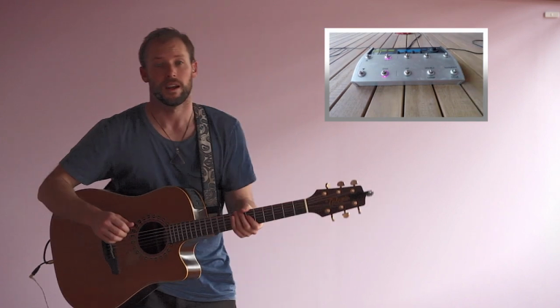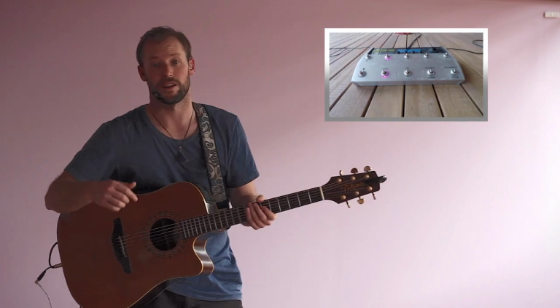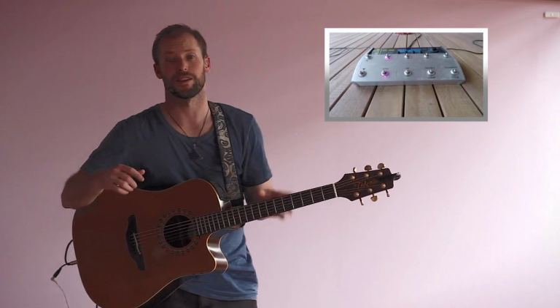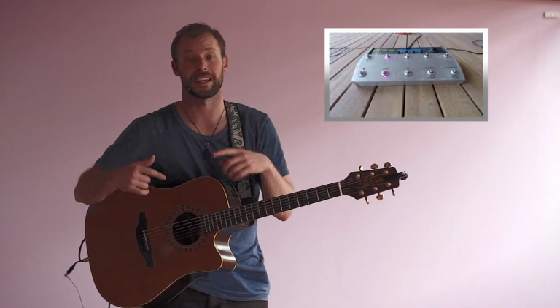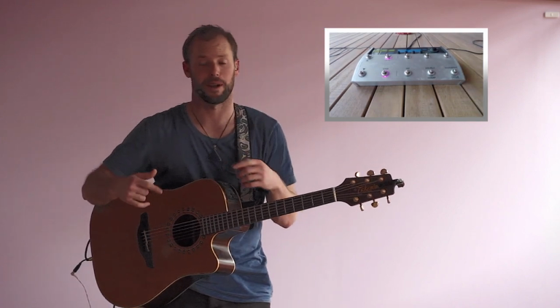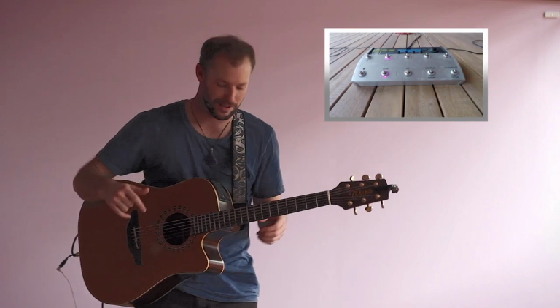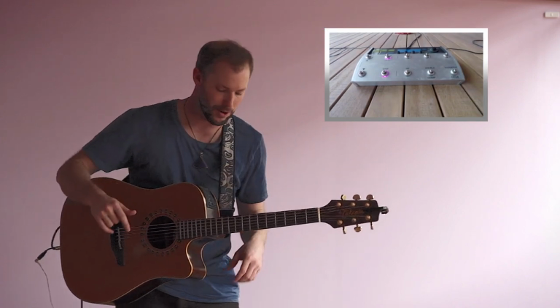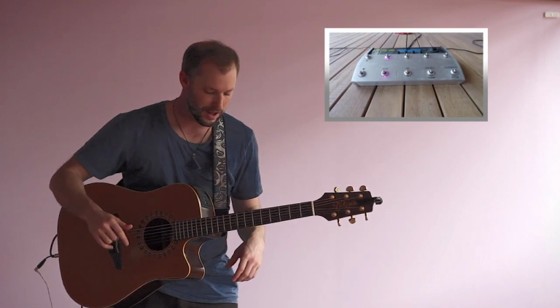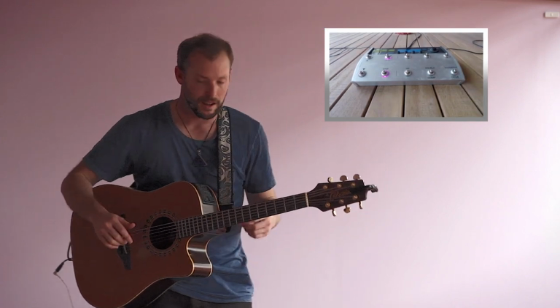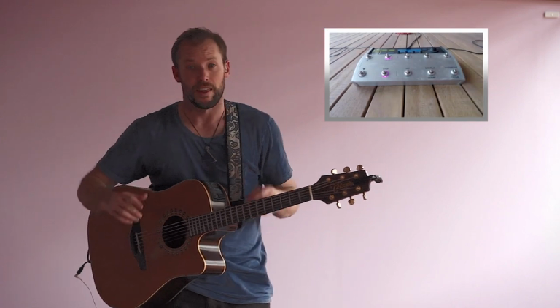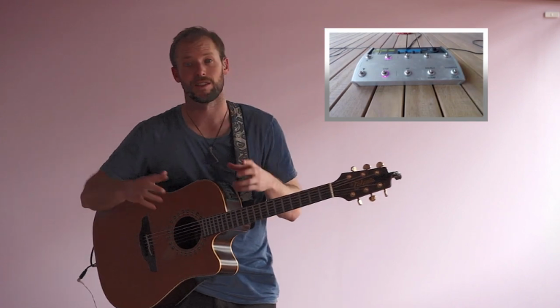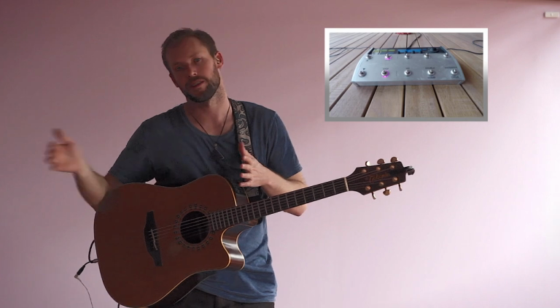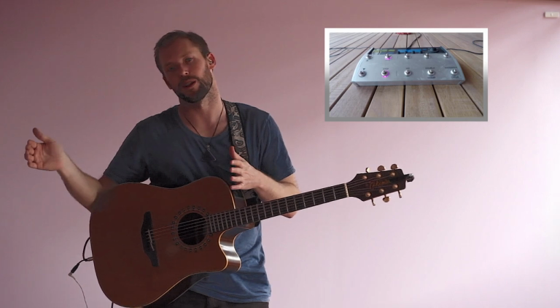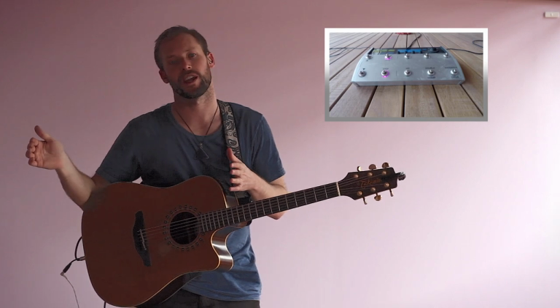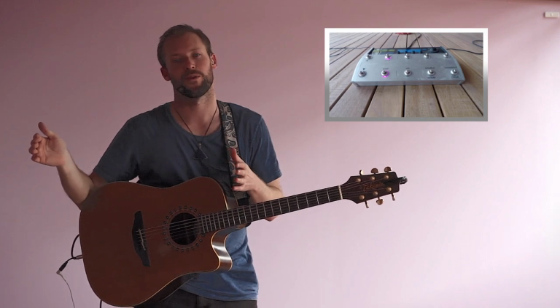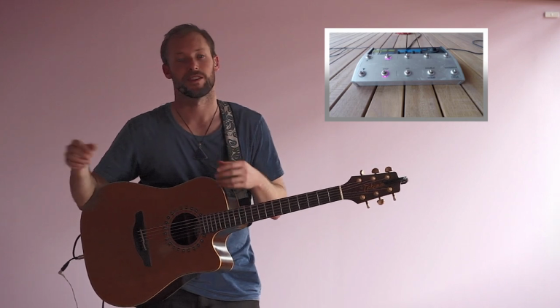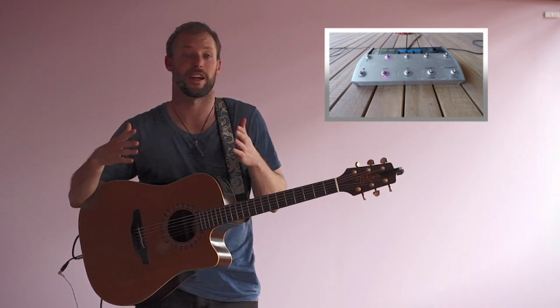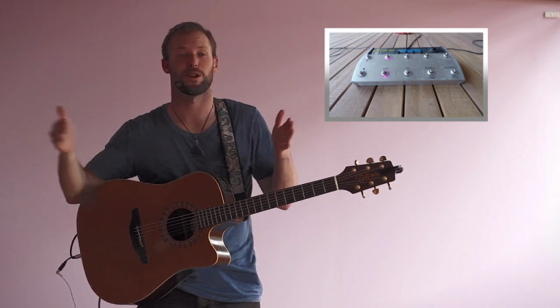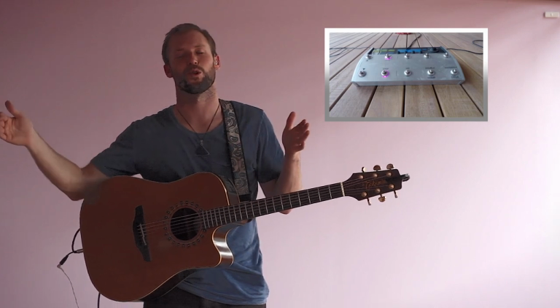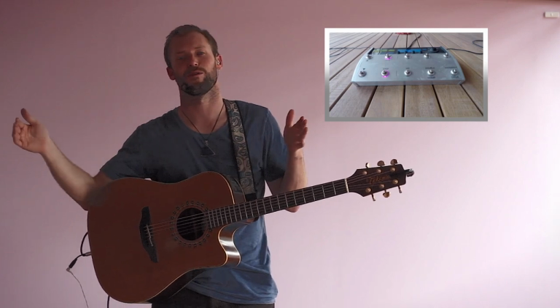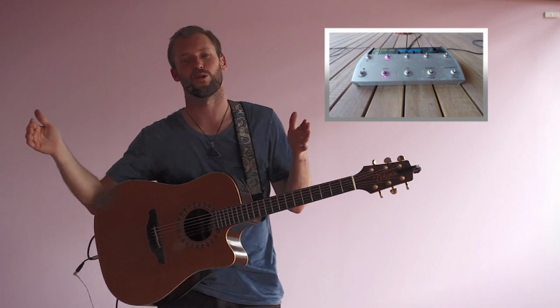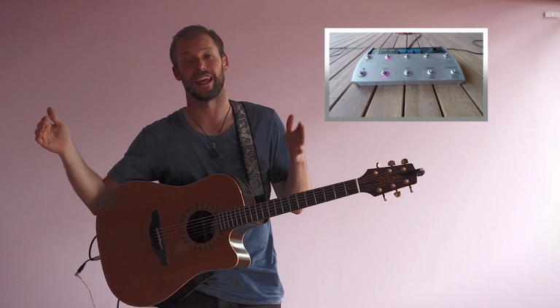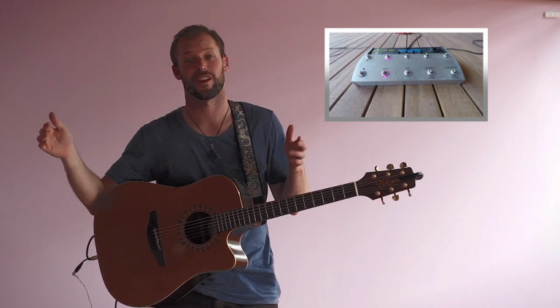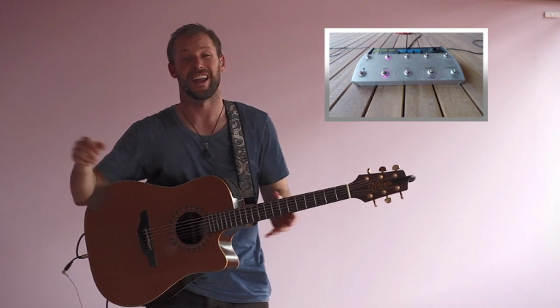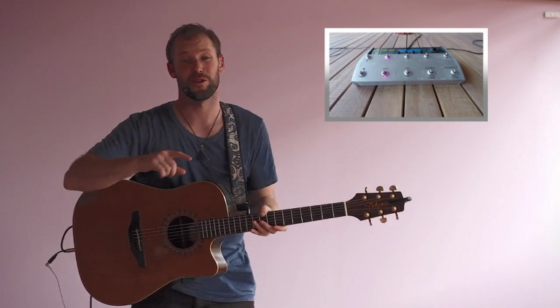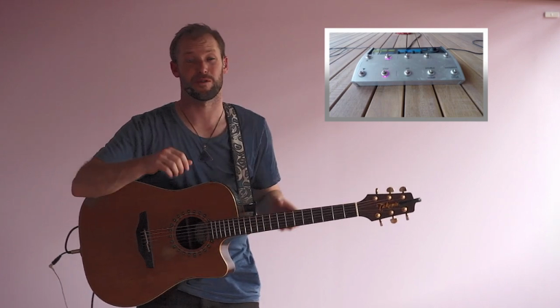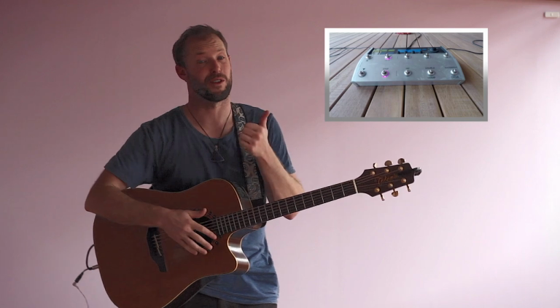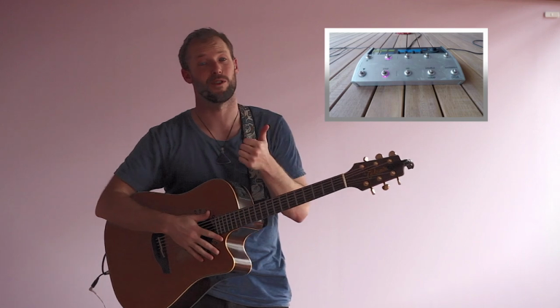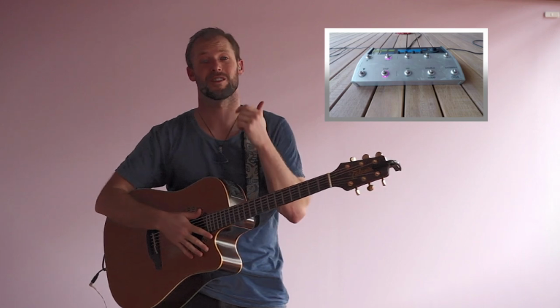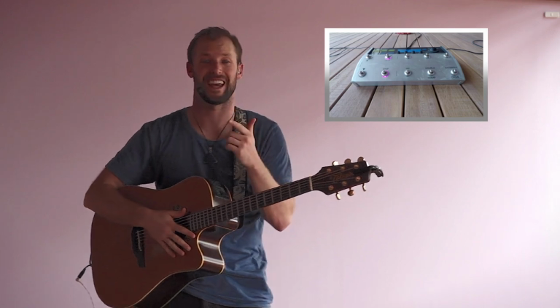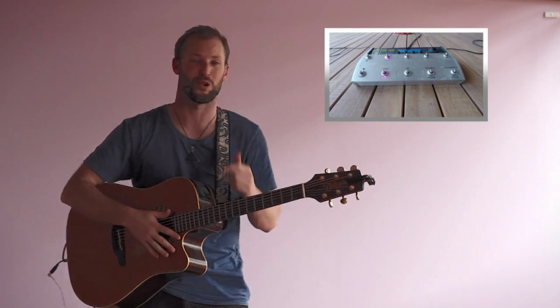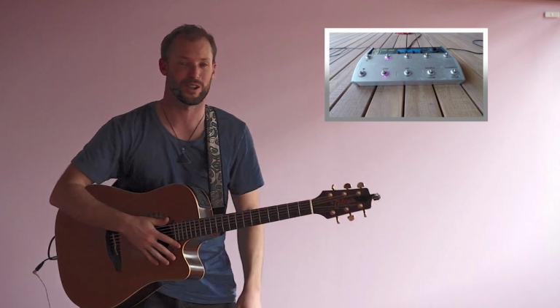And then there's a guitar part, so that's on a separate loop channel so that I can record the full length. And I use this for both the verses and the chorus.